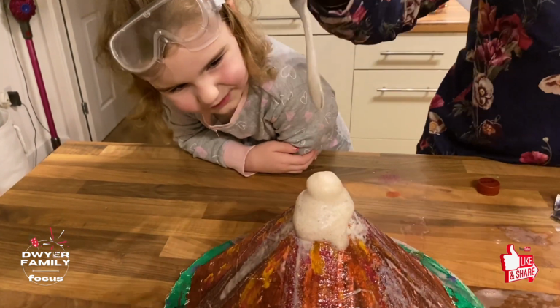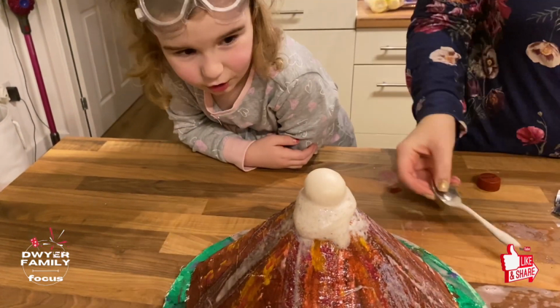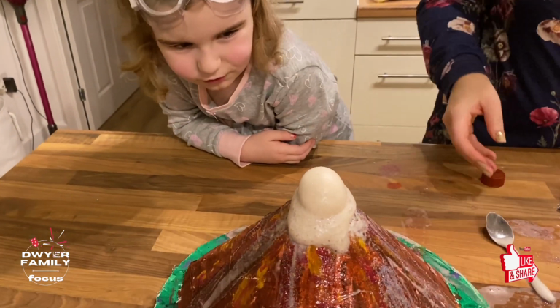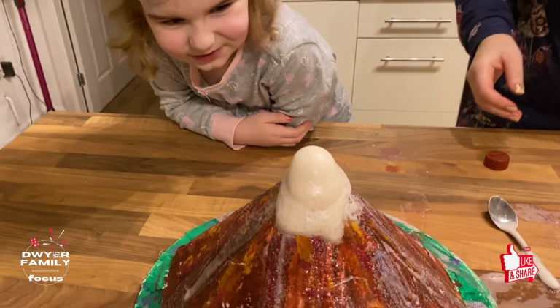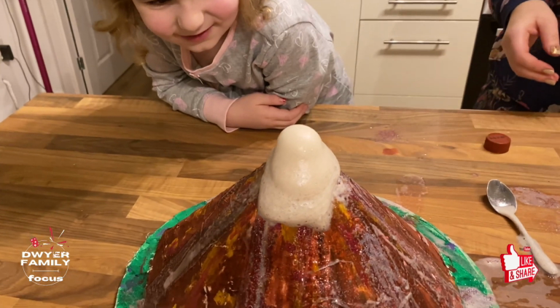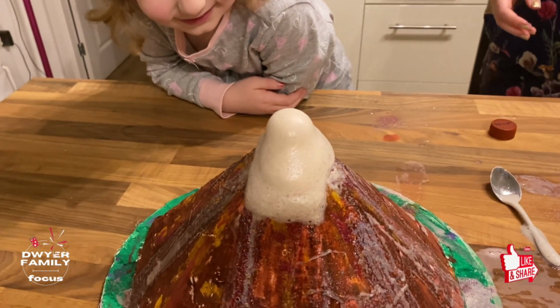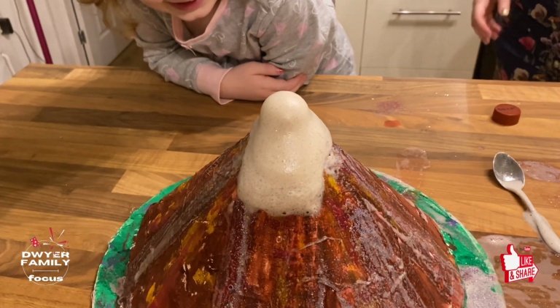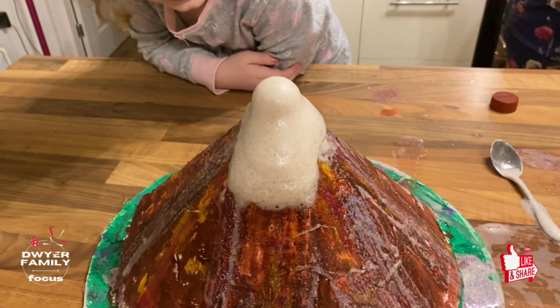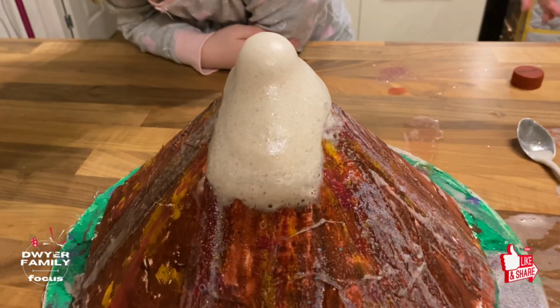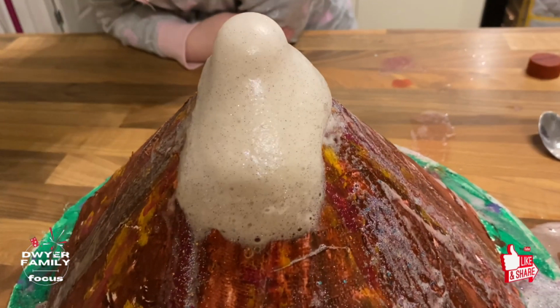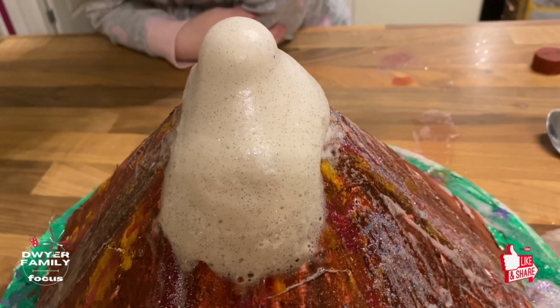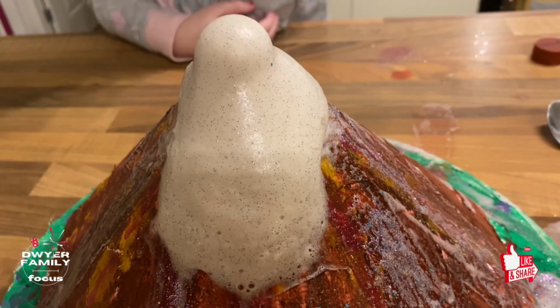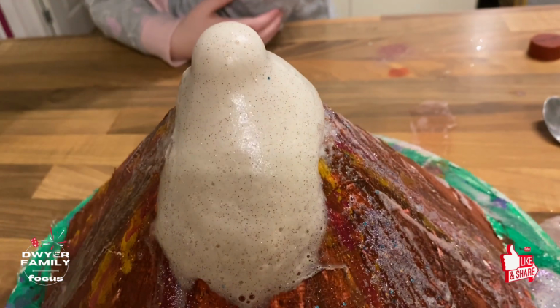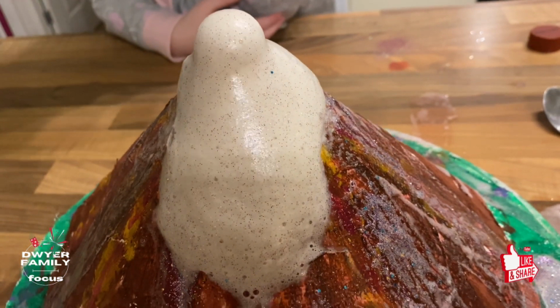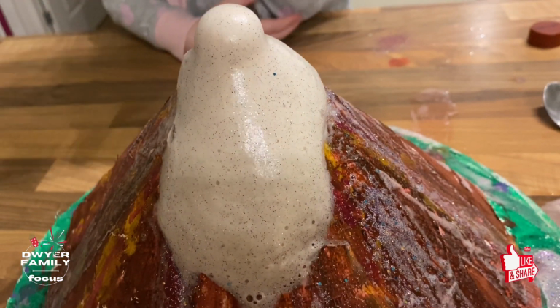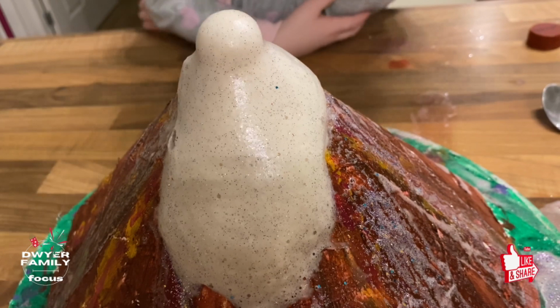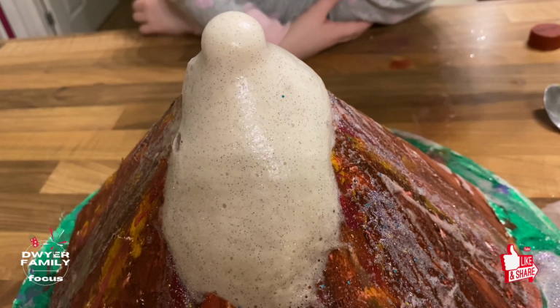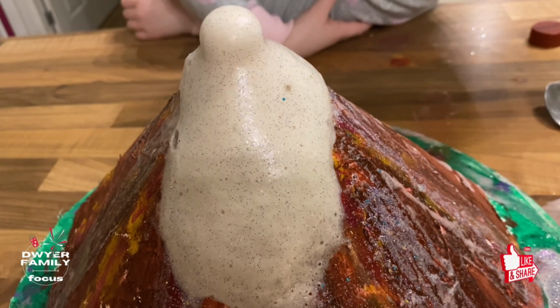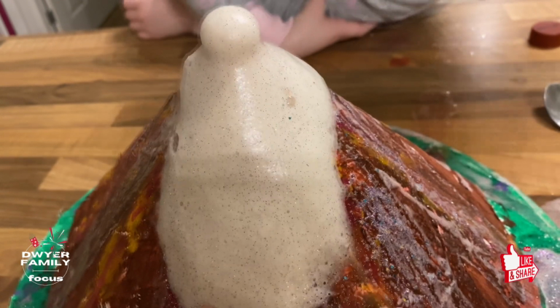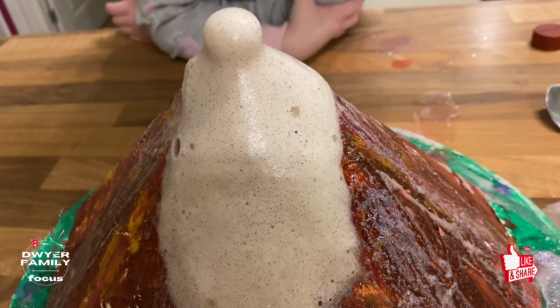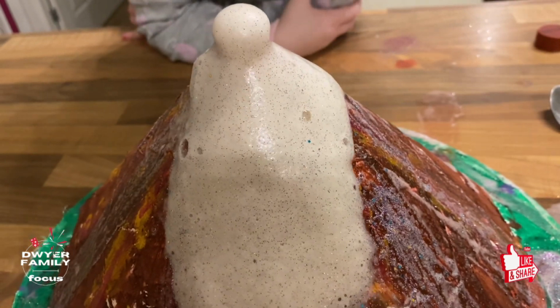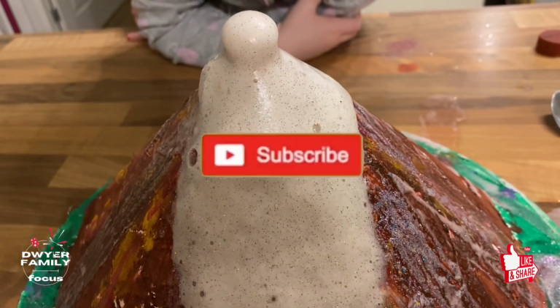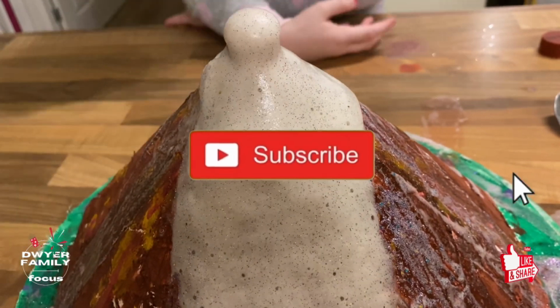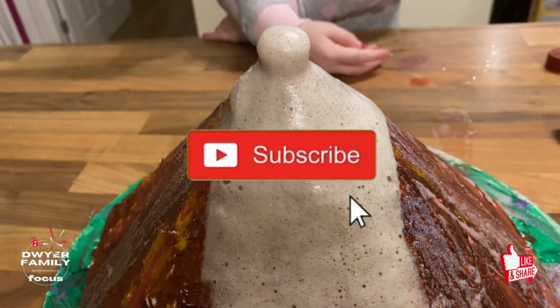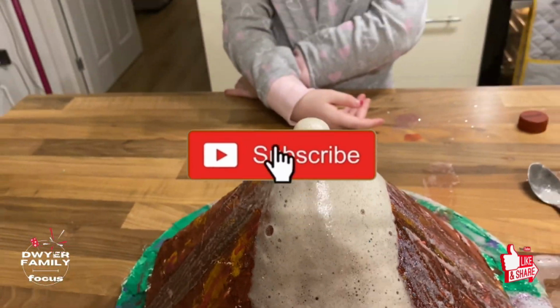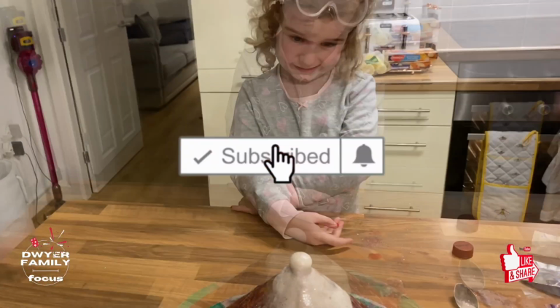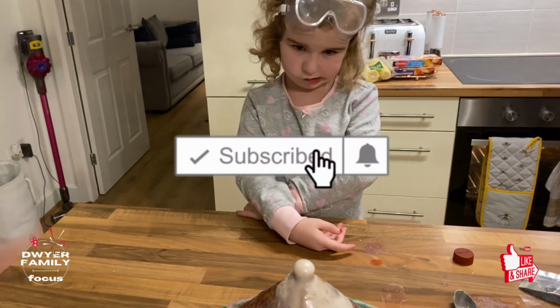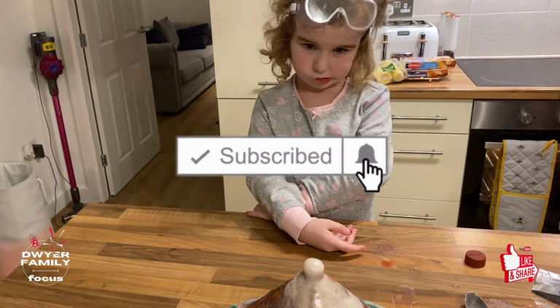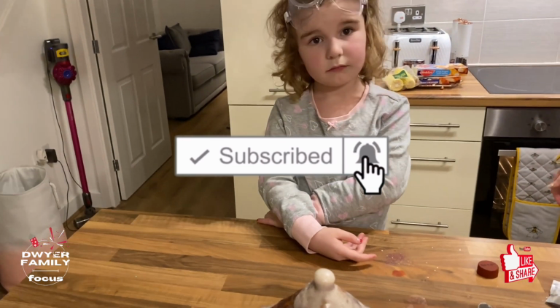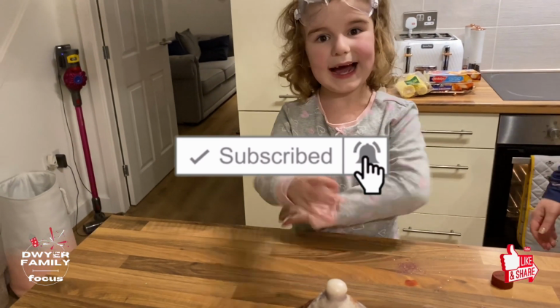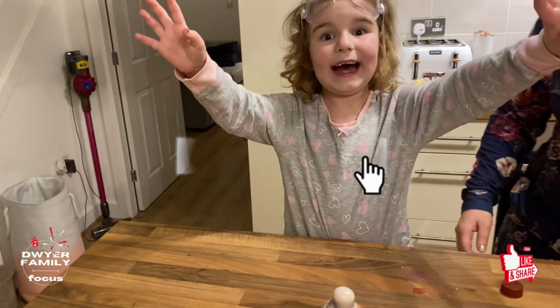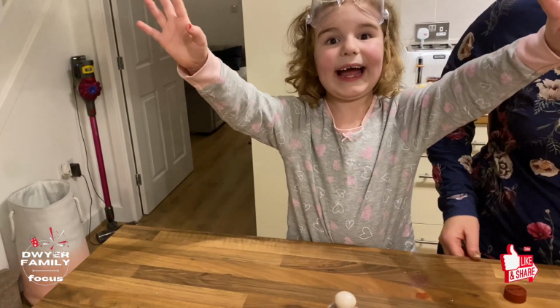That's a total eruption, that one. The biggest eruption. Bye-bye. Bye-bye.